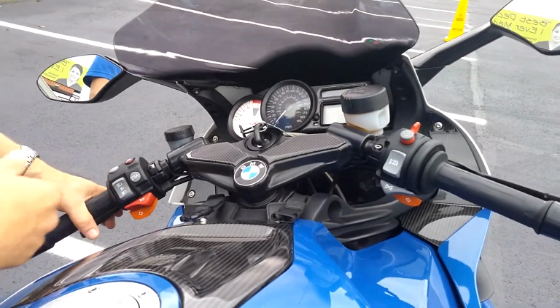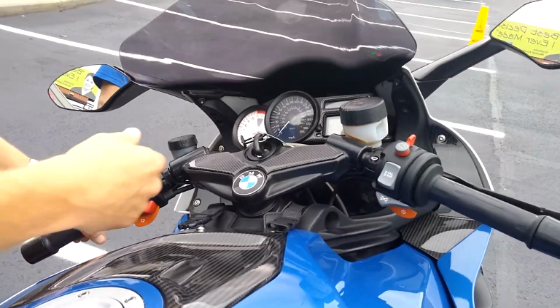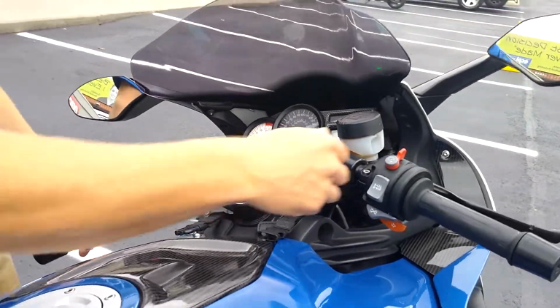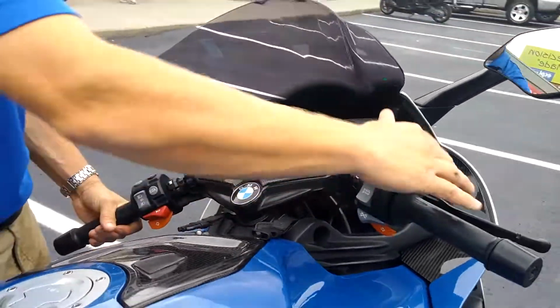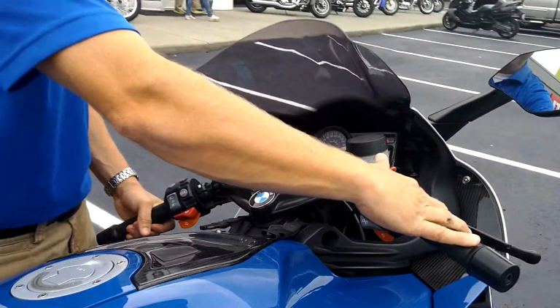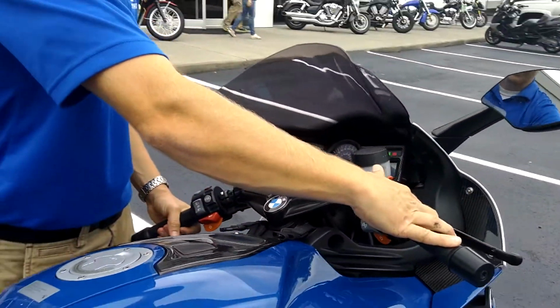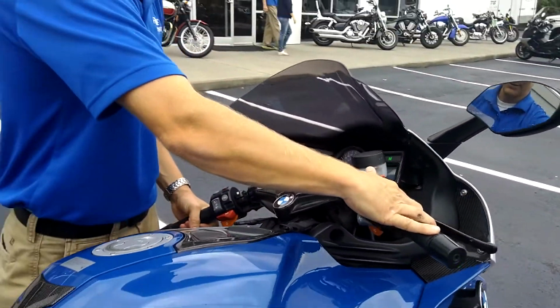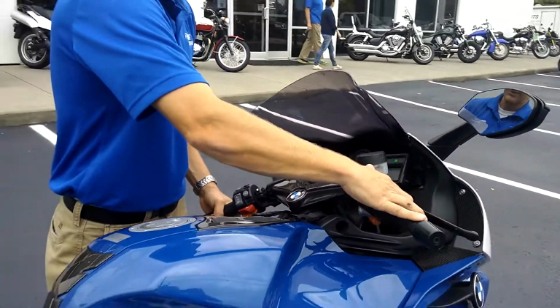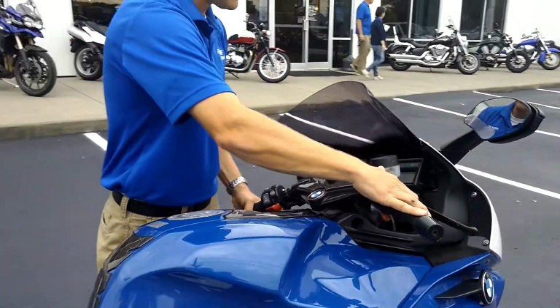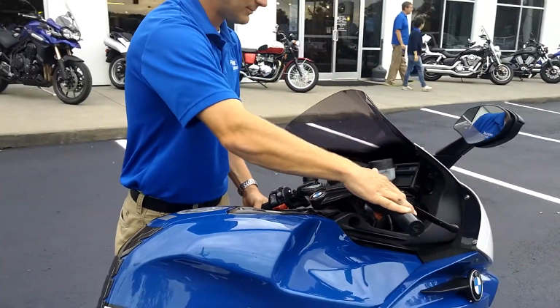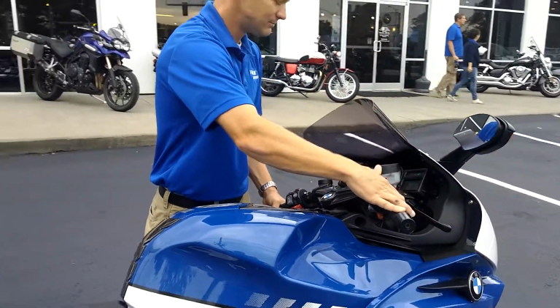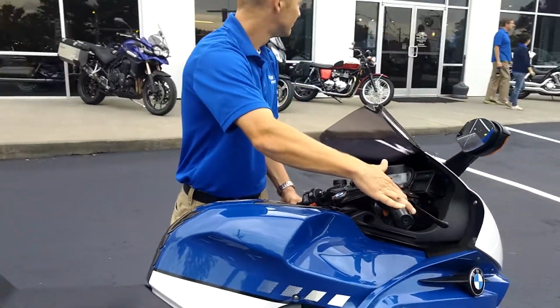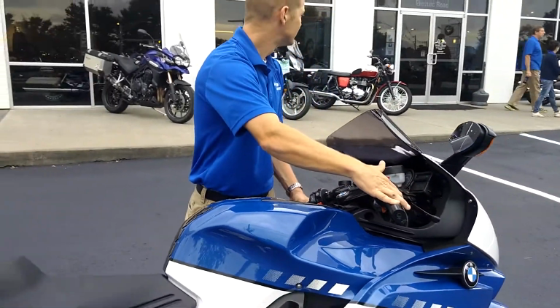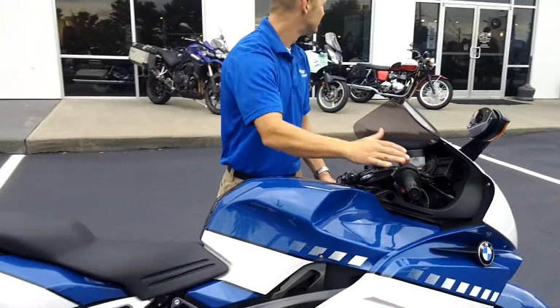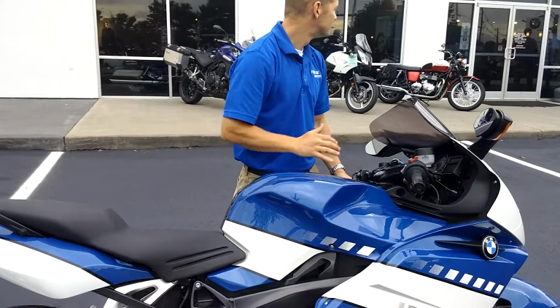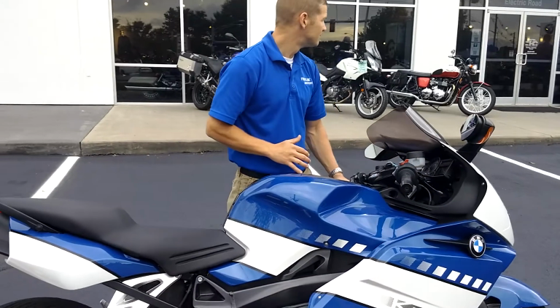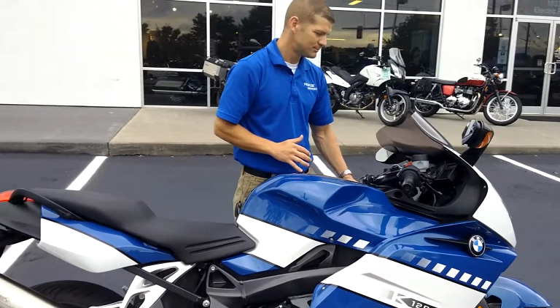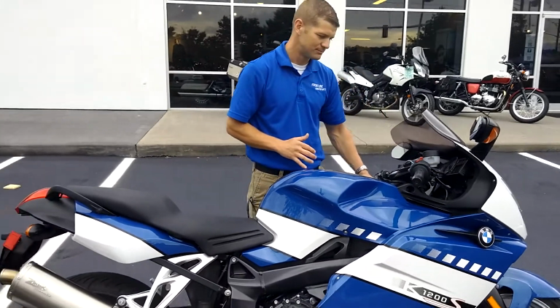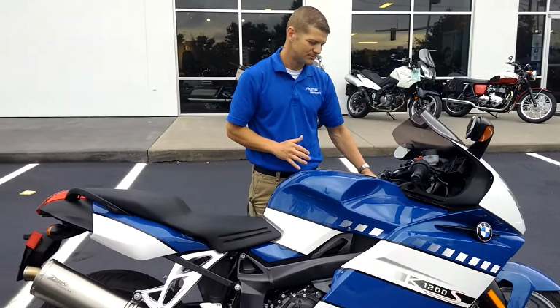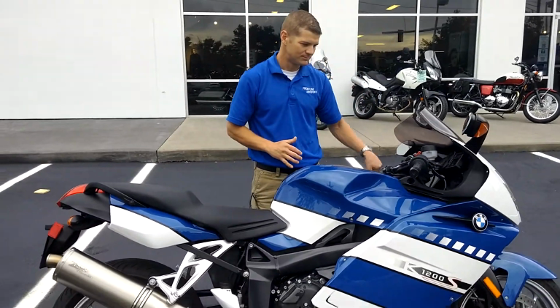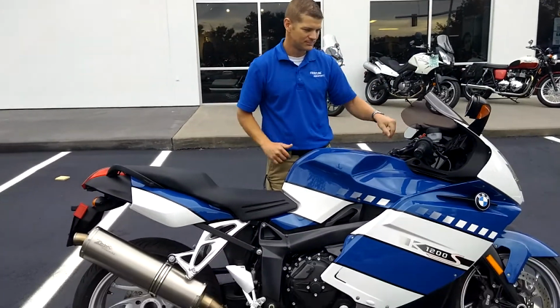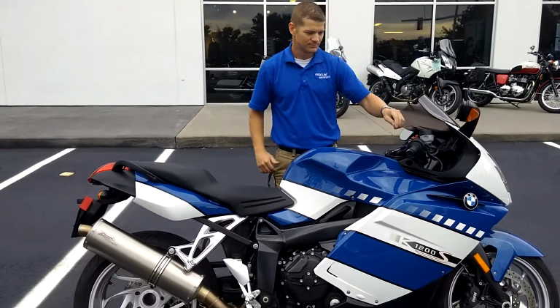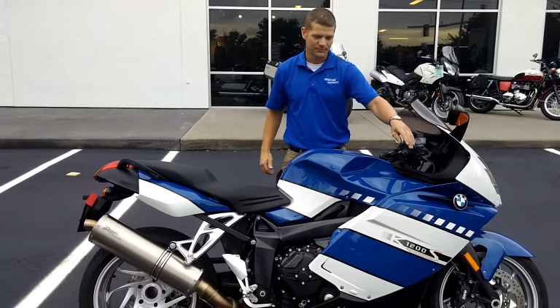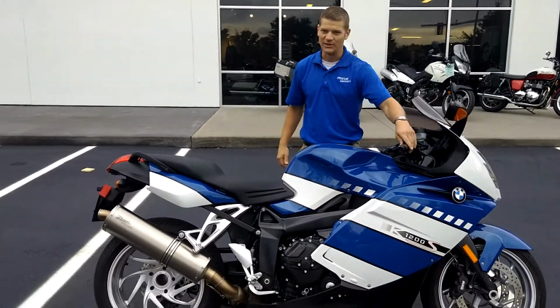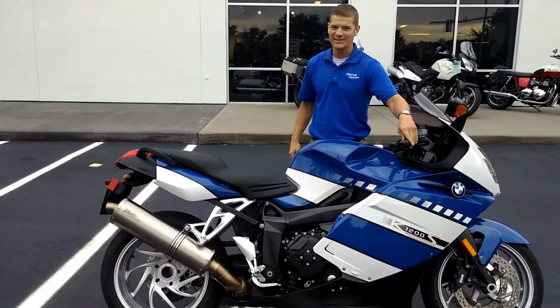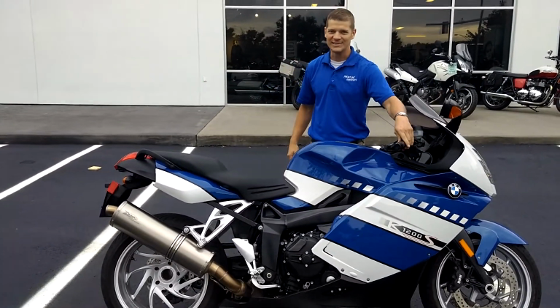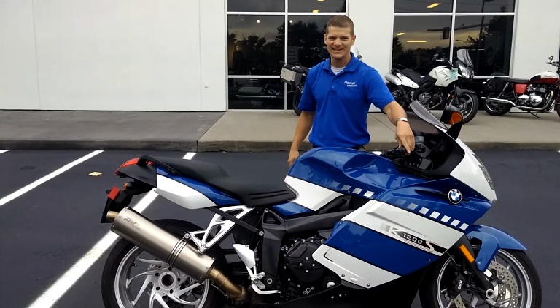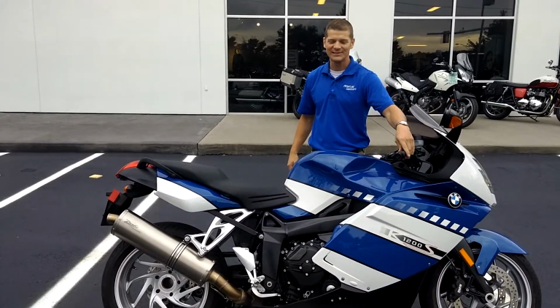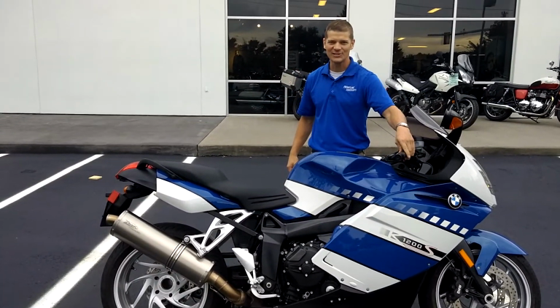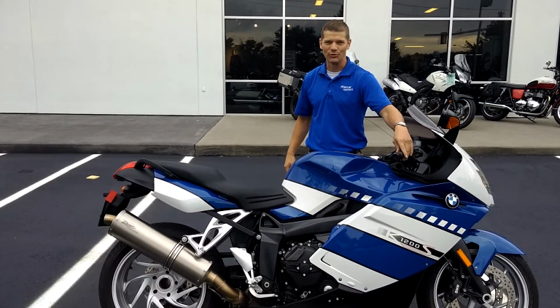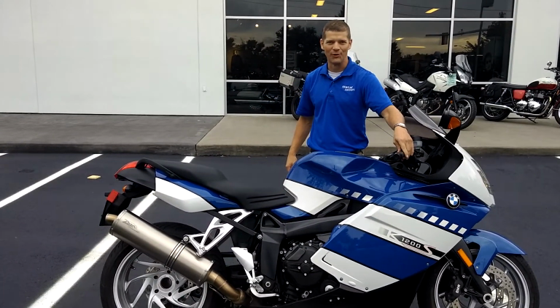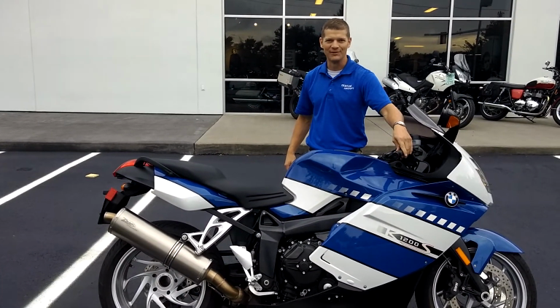So we'll give her a little start, and give you that Z-Technic exhaust note for you.